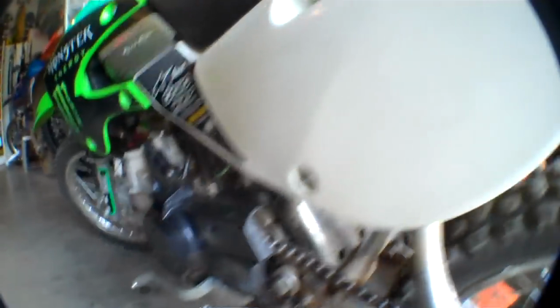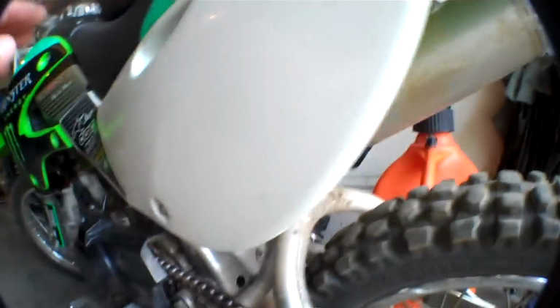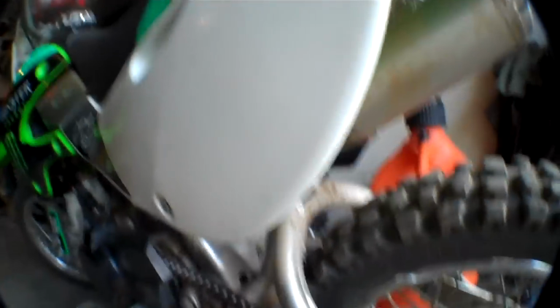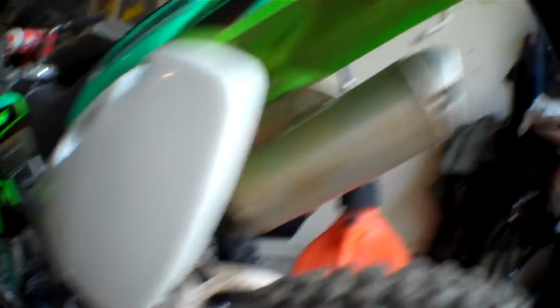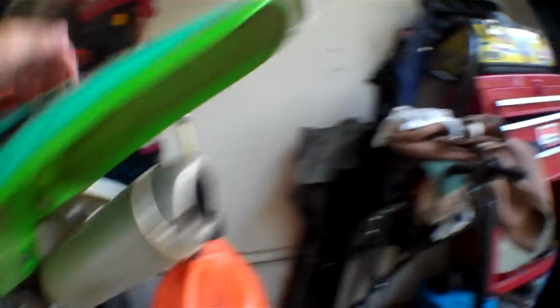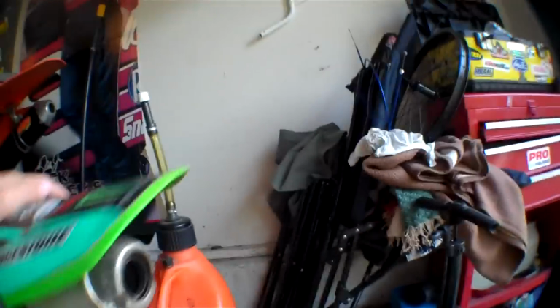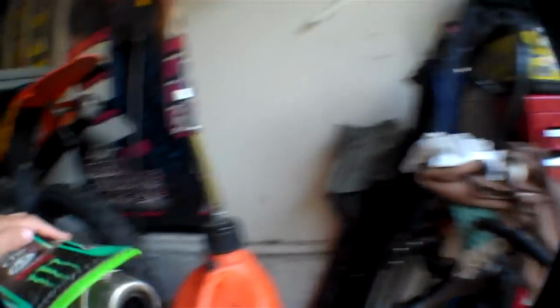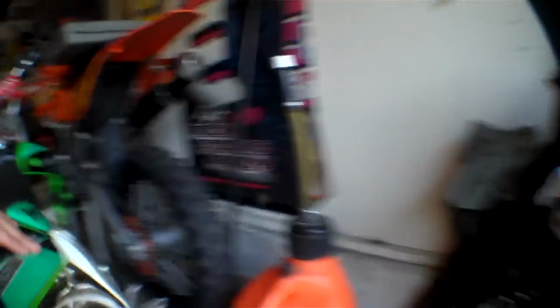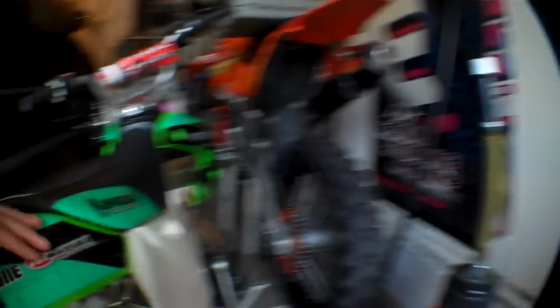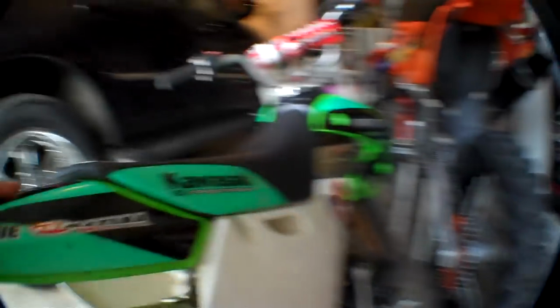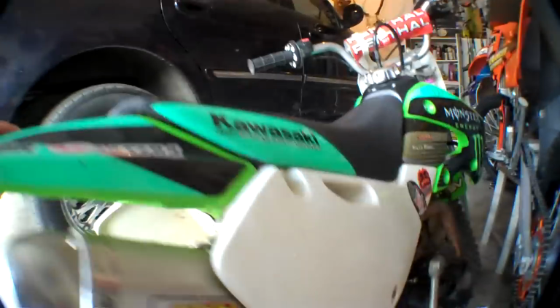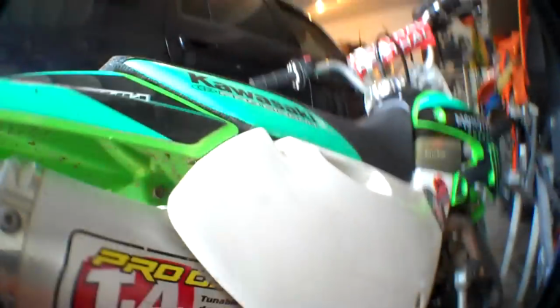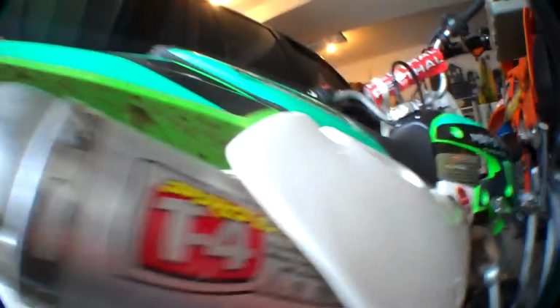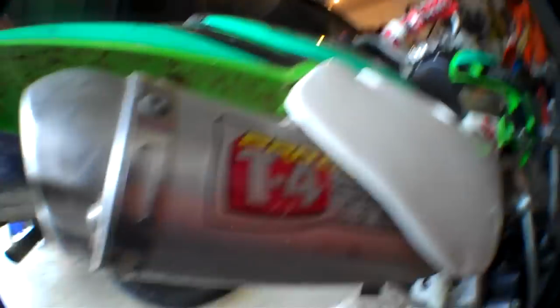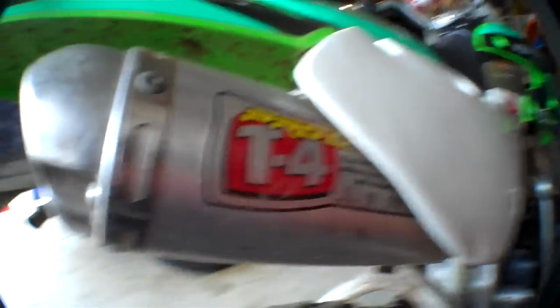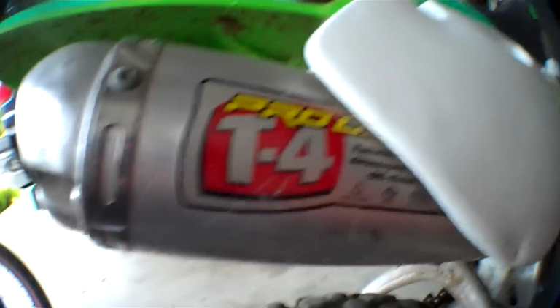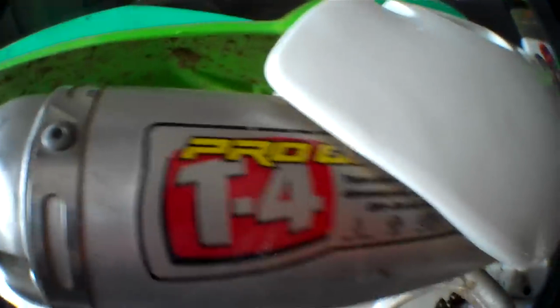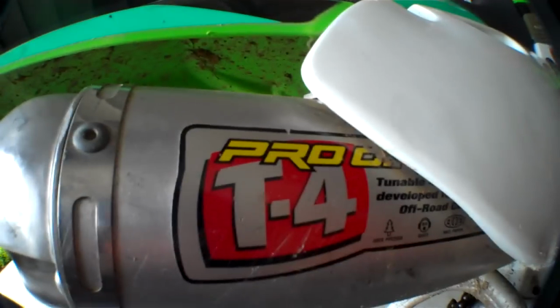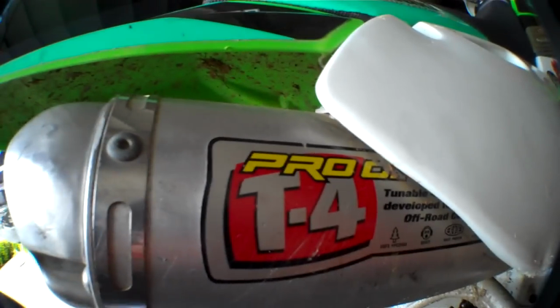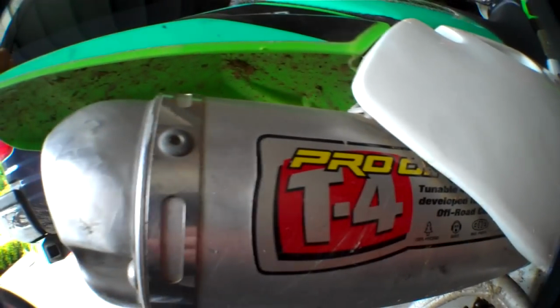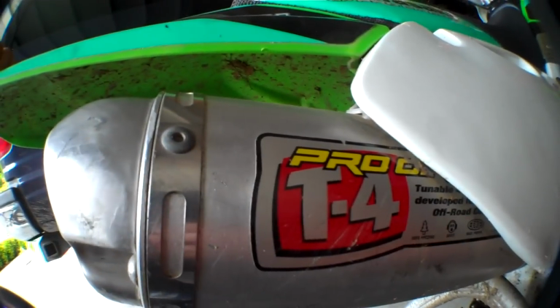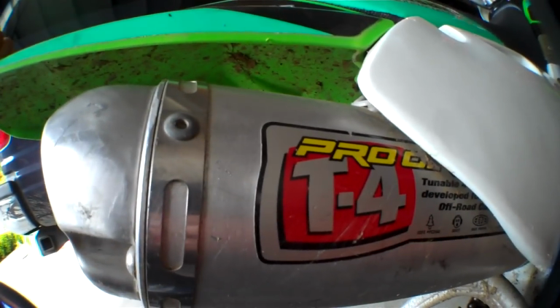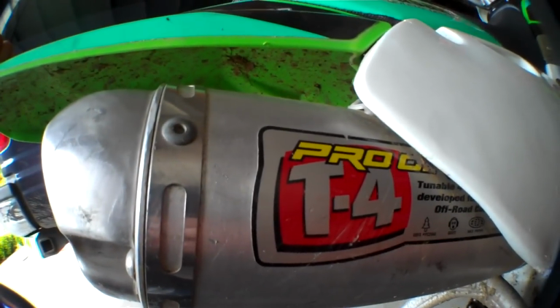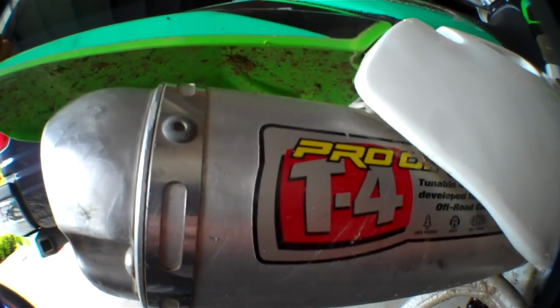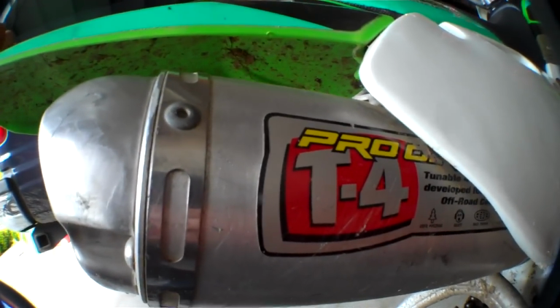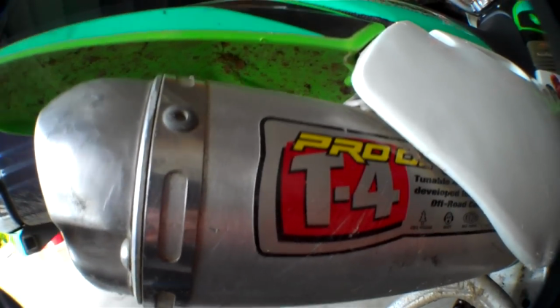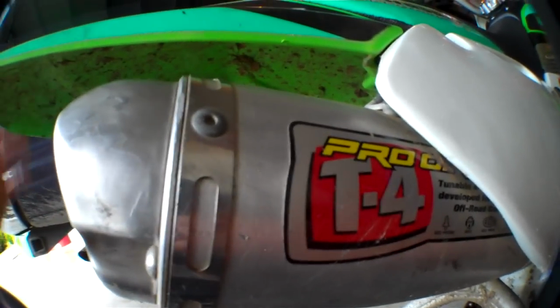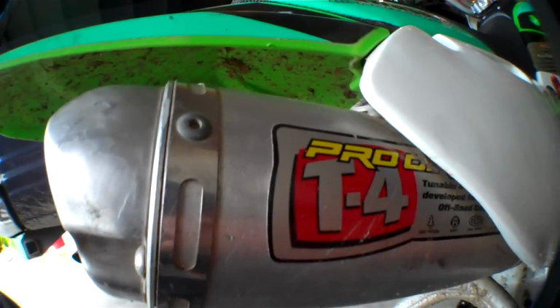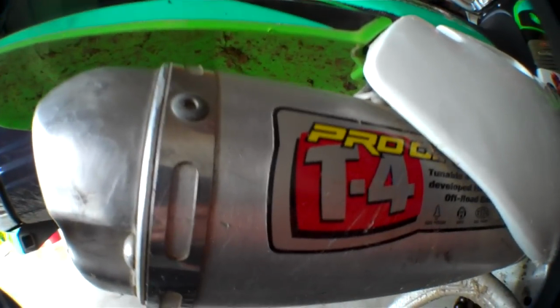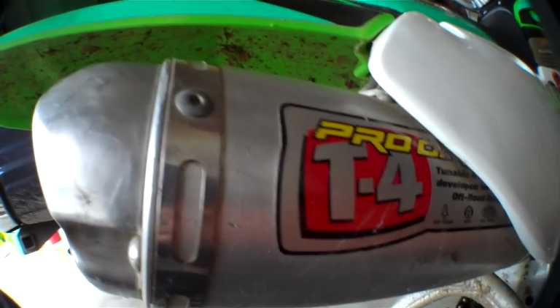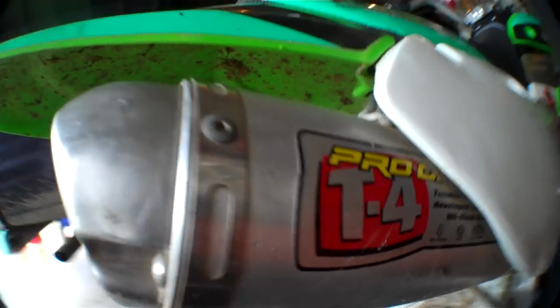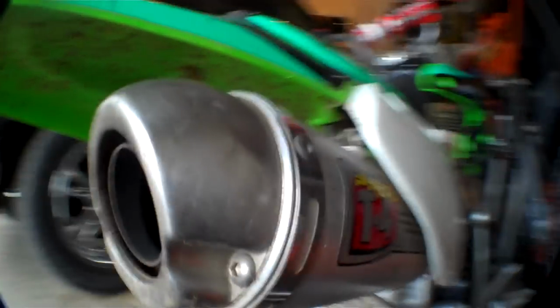My favorite part about it is the Pro Circuit pipe, the exhaust pipe. It sounds pretty nice.